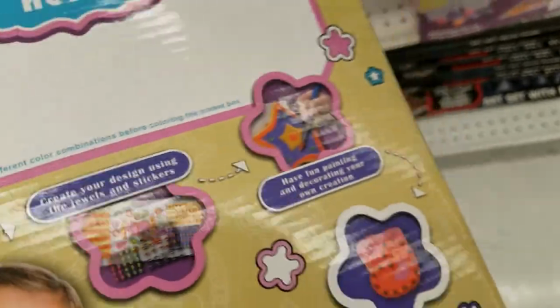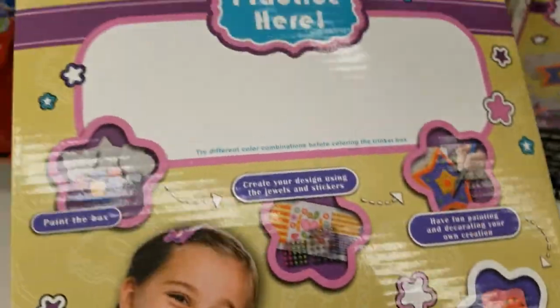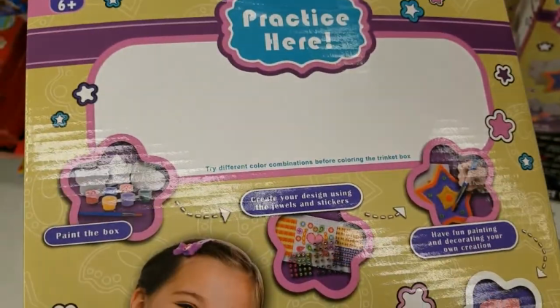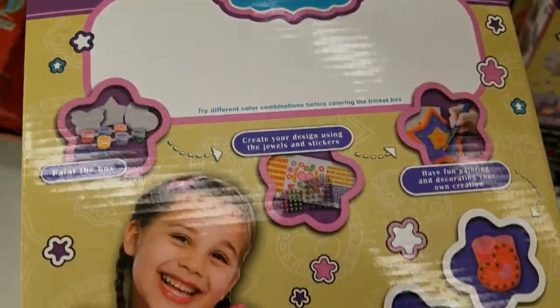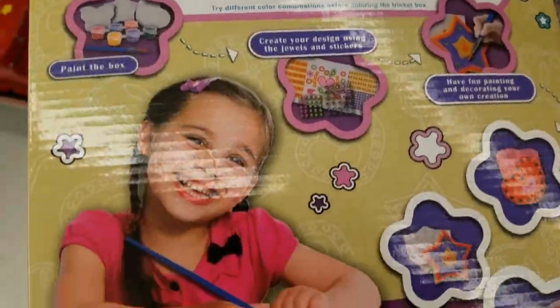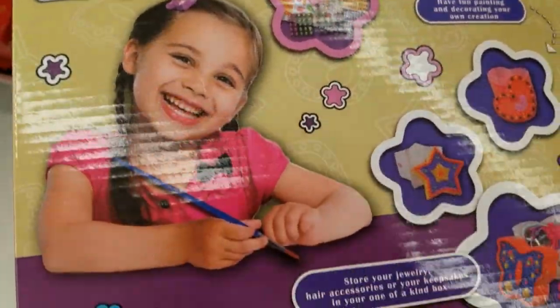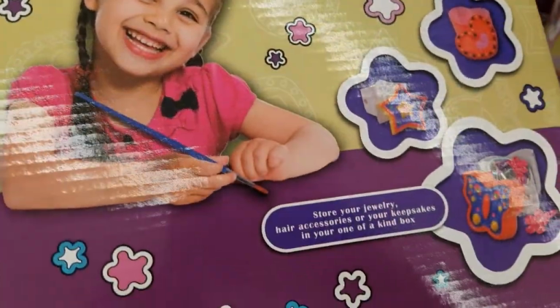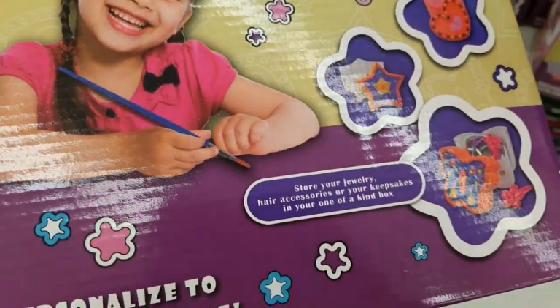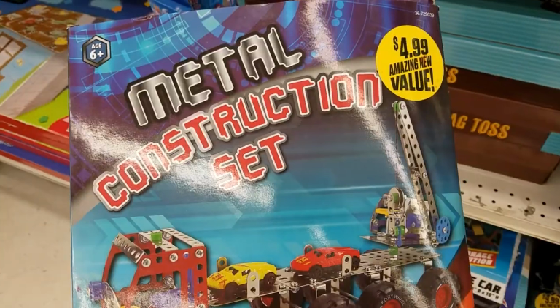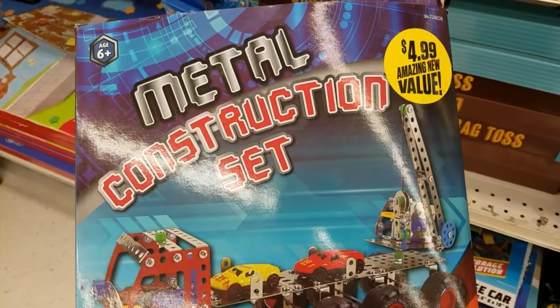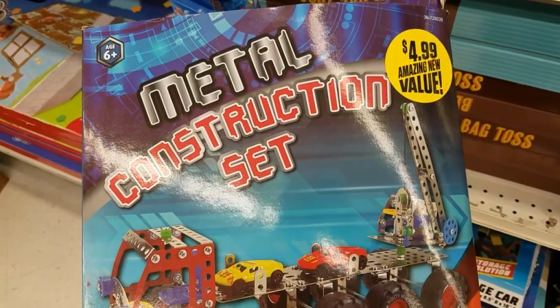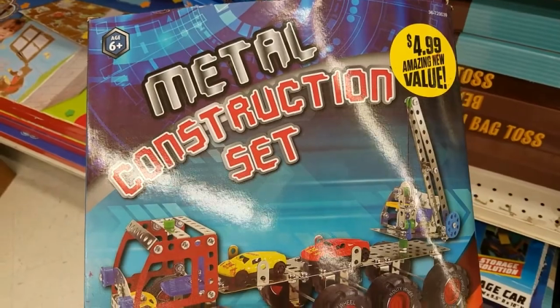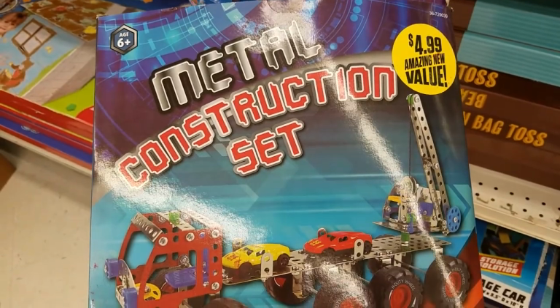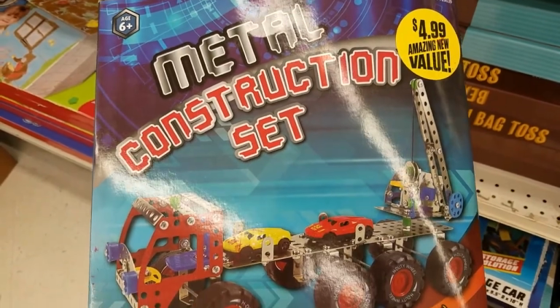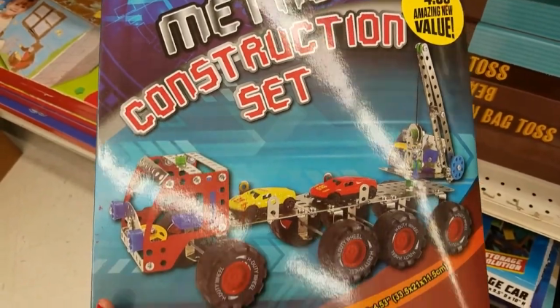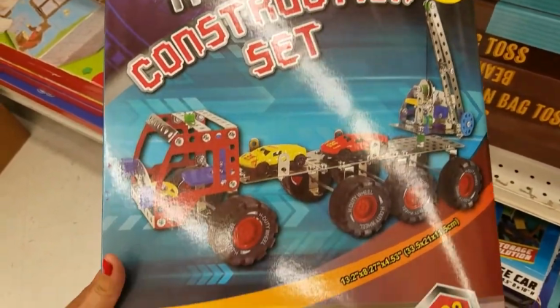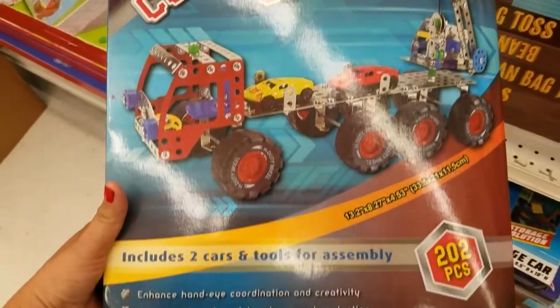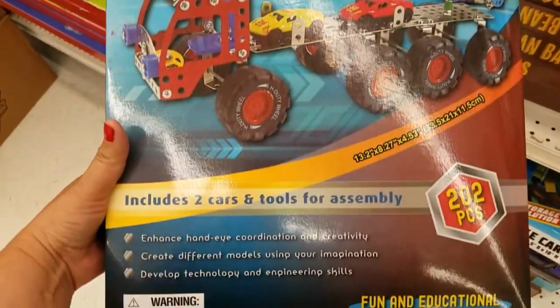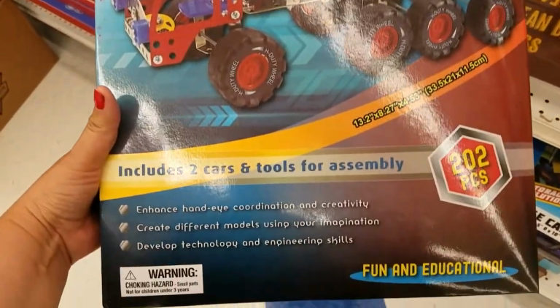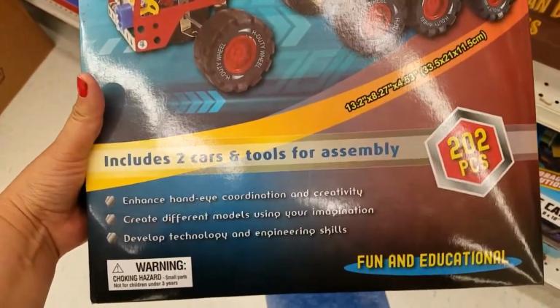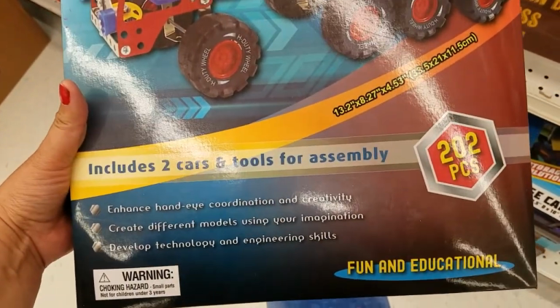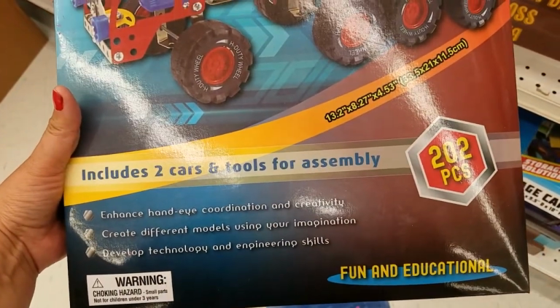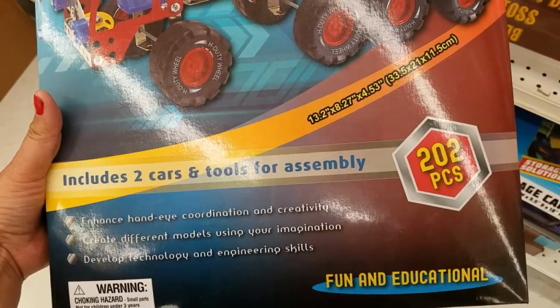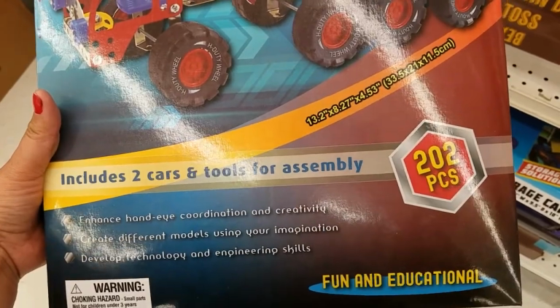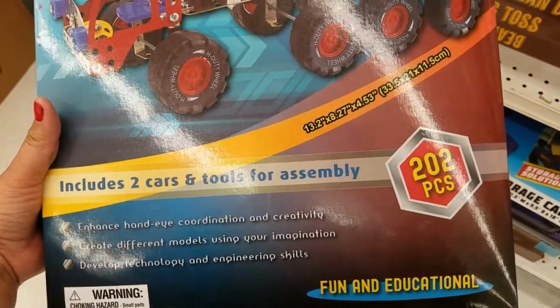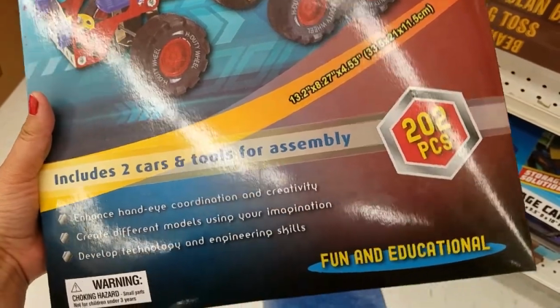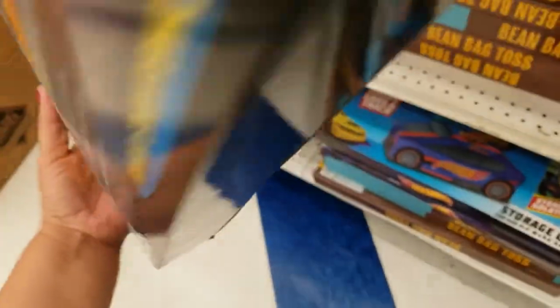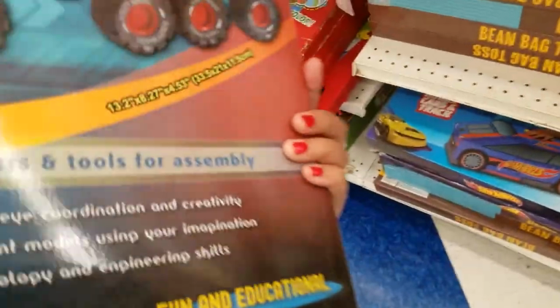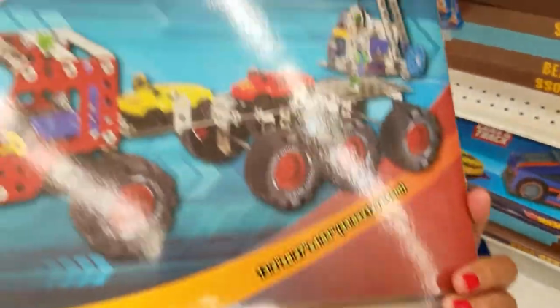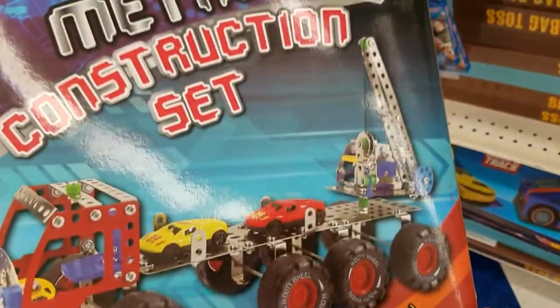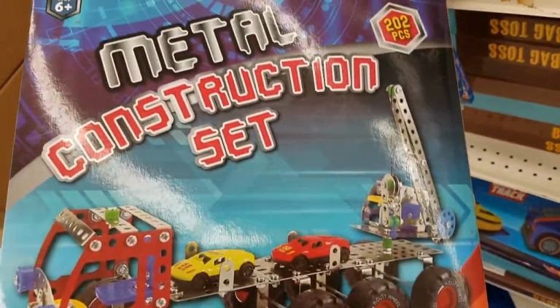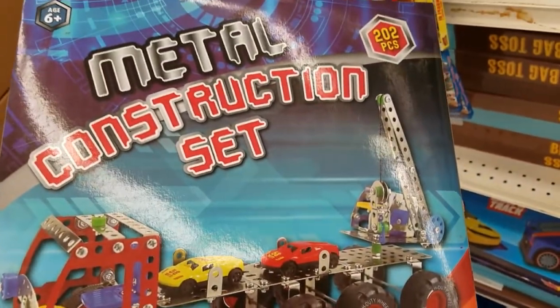Really cute, guys. They also have a $4.99 construction set for kids — this is what it includes: 102 pieces. That's pretty cool.